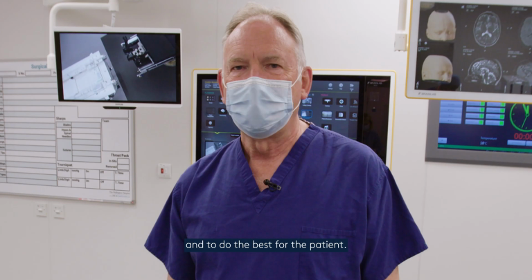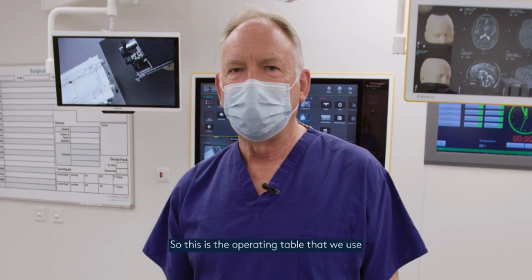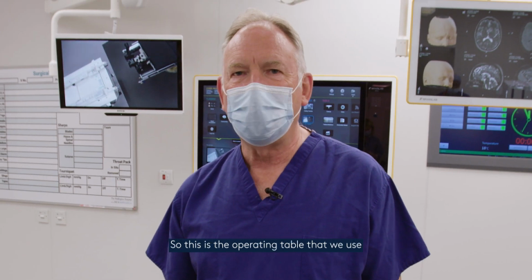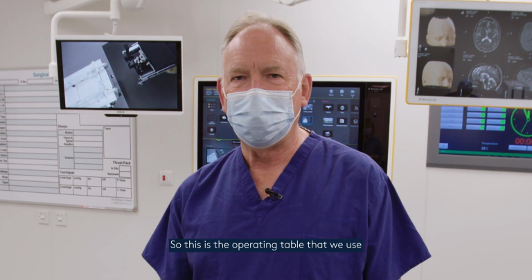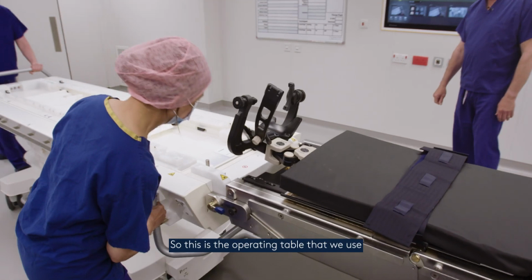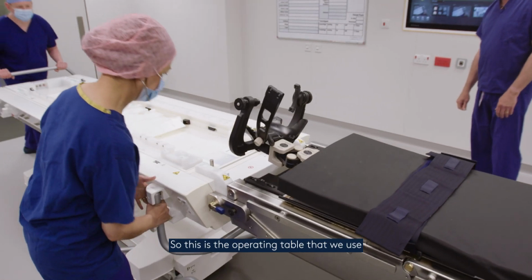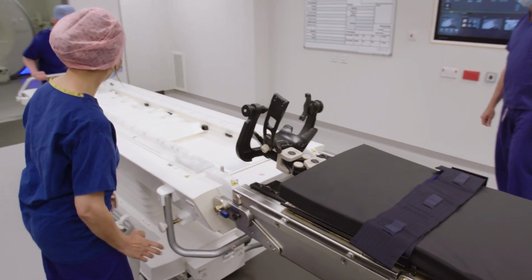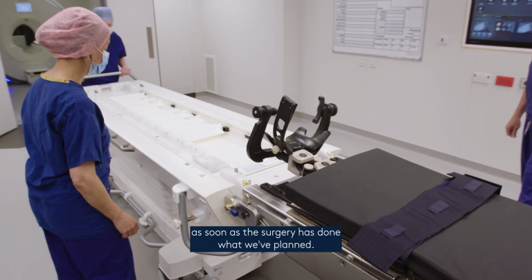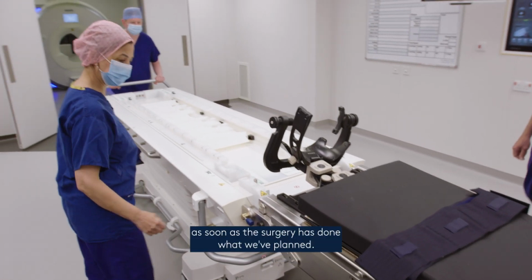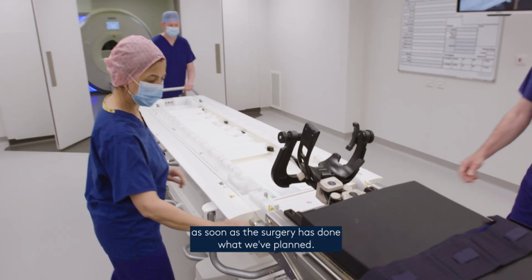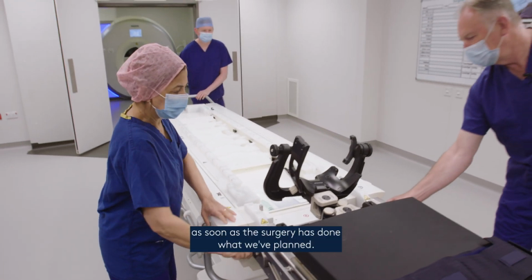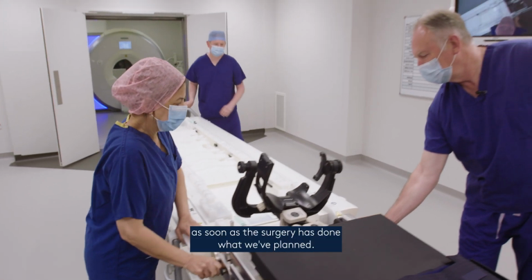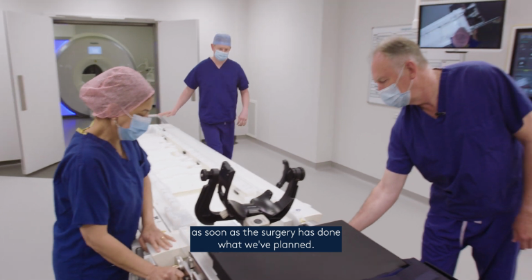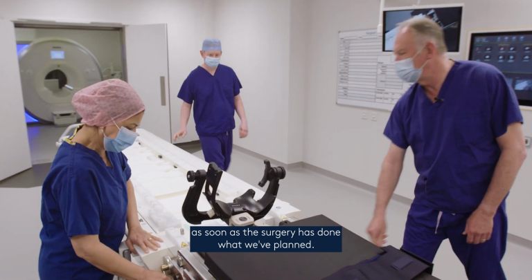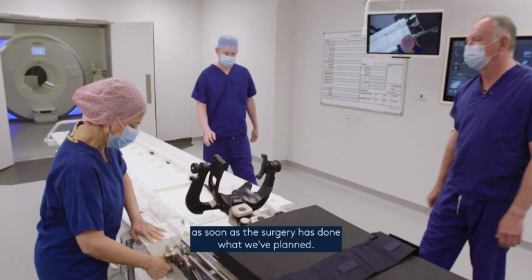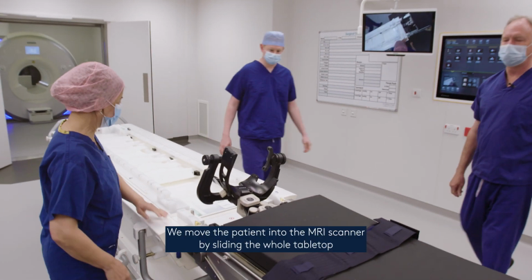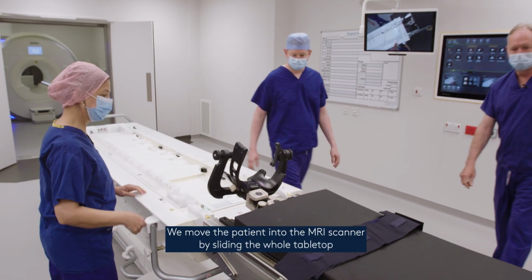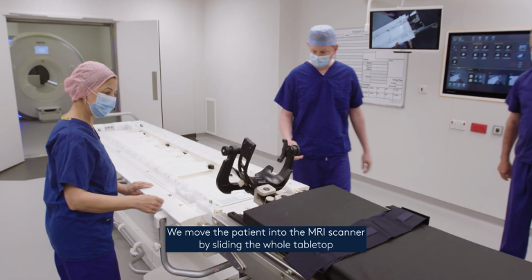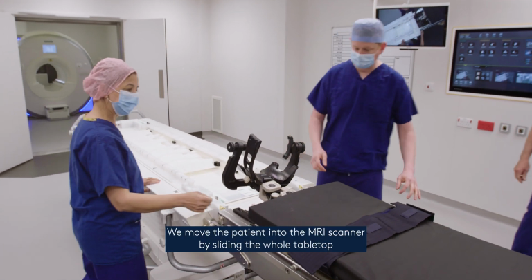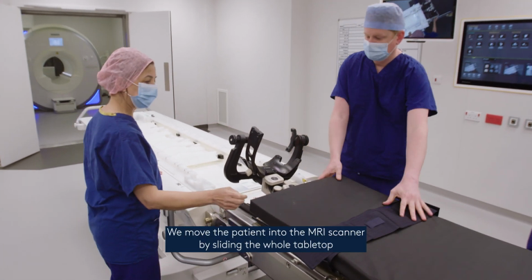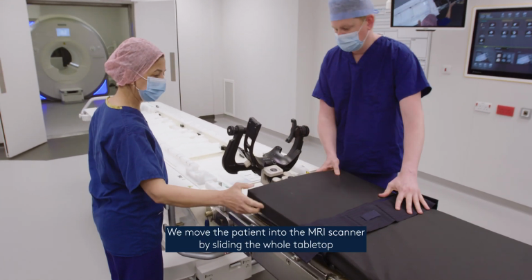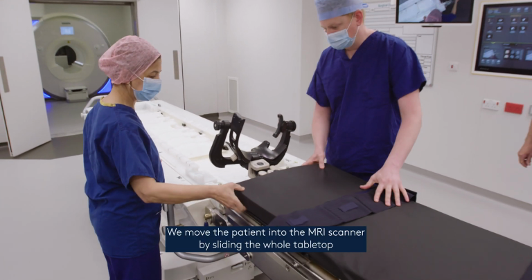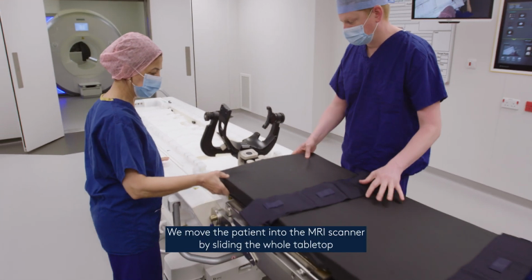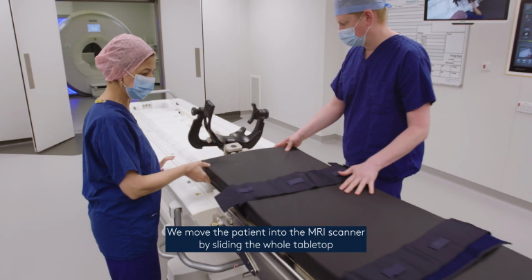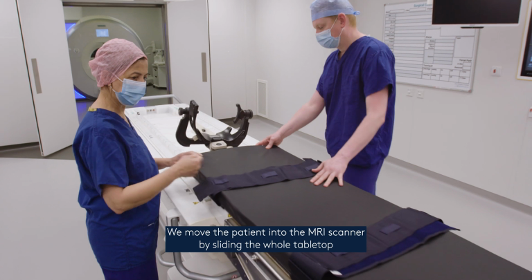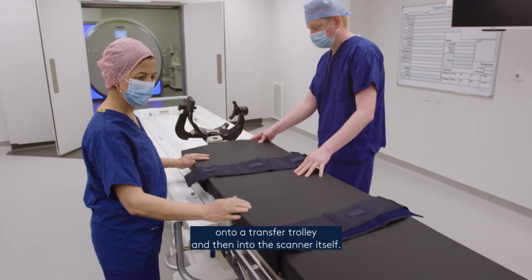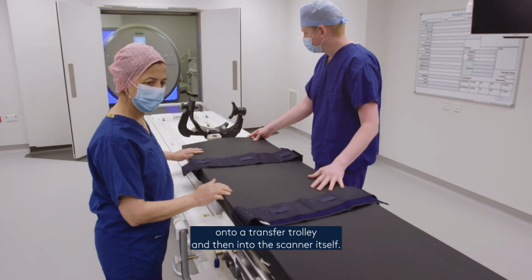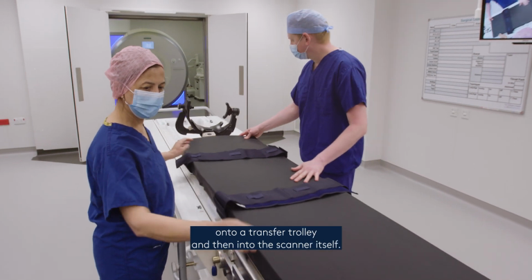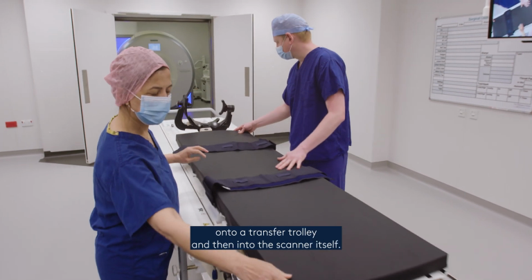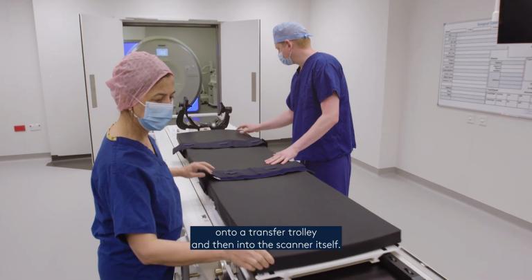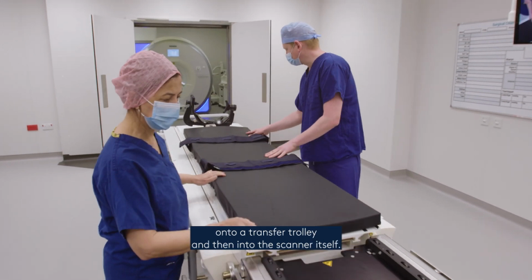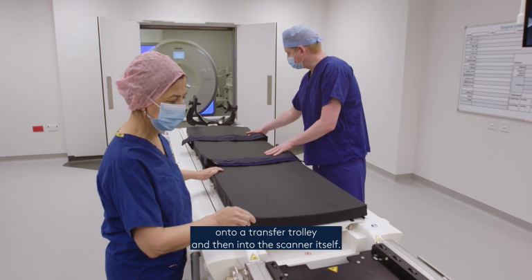This is the operating table that we use. As soon as the surgery has done what we planned, we move the patient into the MRI scanner by sliding the whole tabletop onto a transfer trolley and then into the scanner itself.